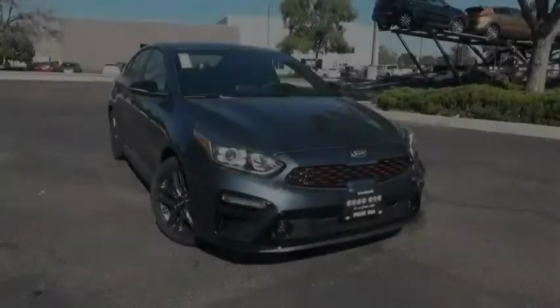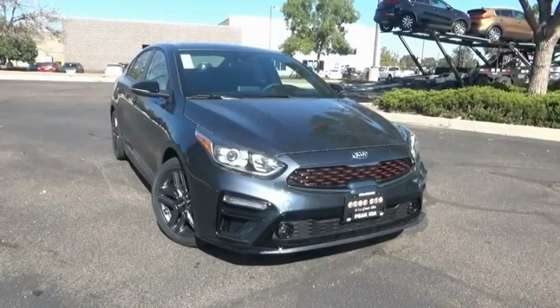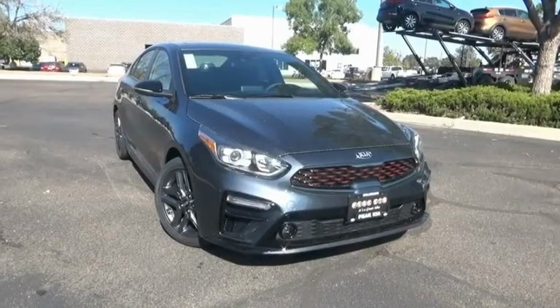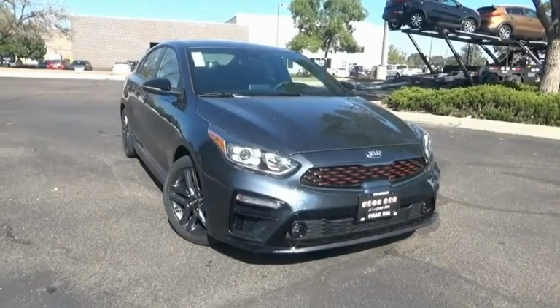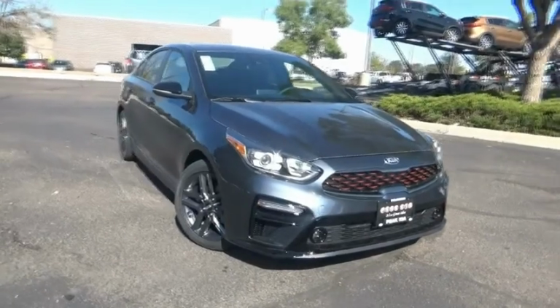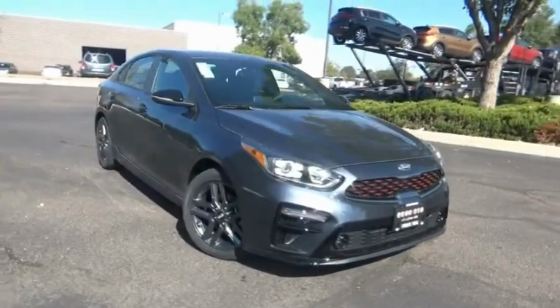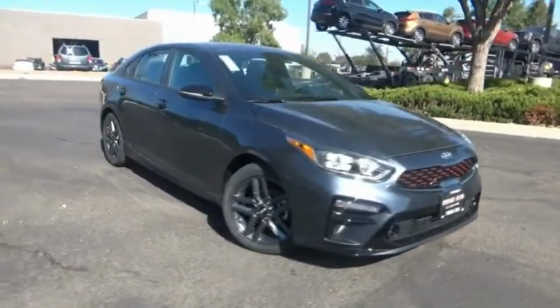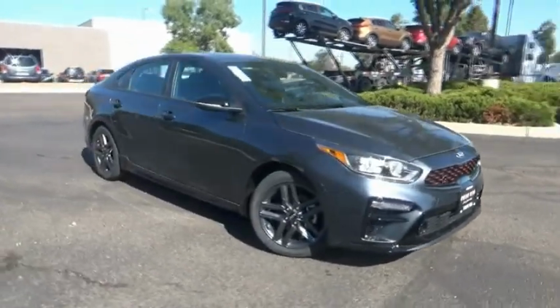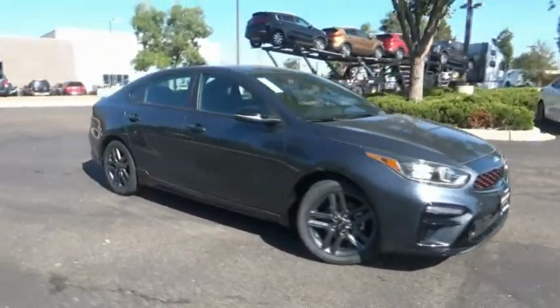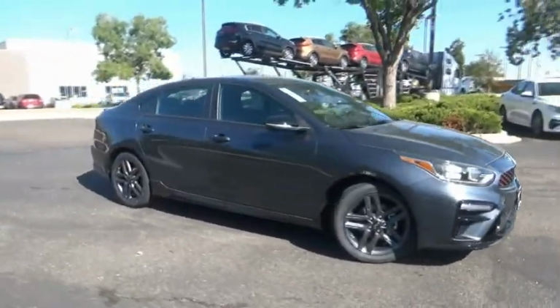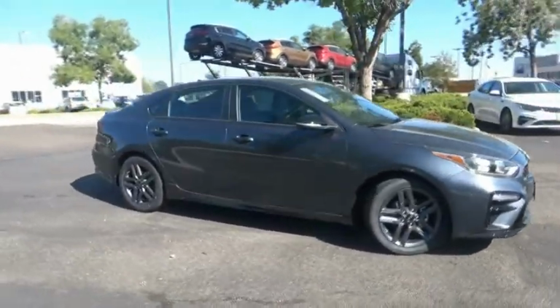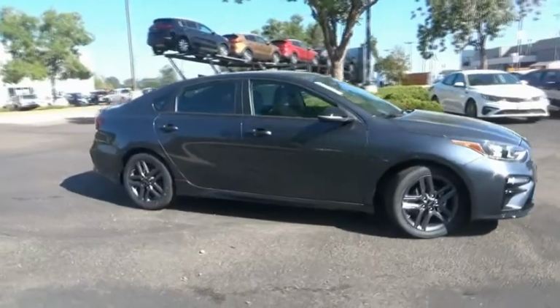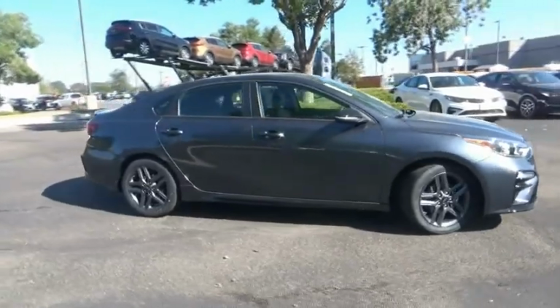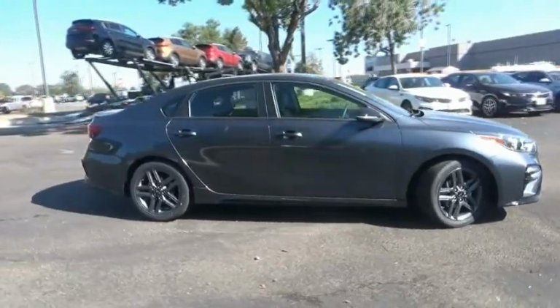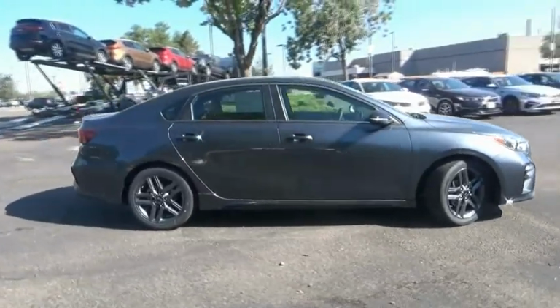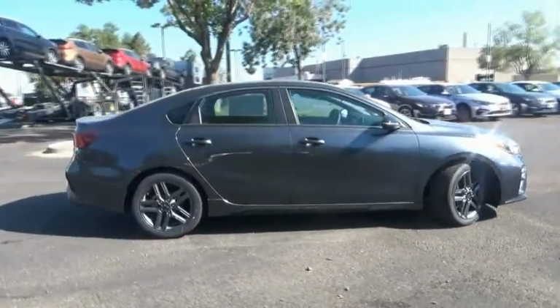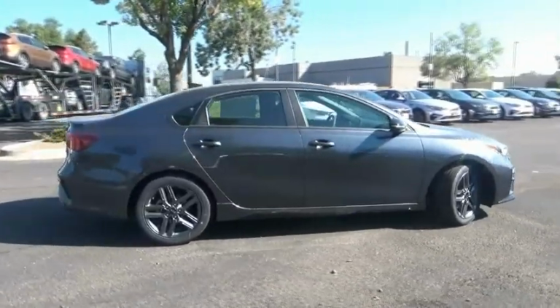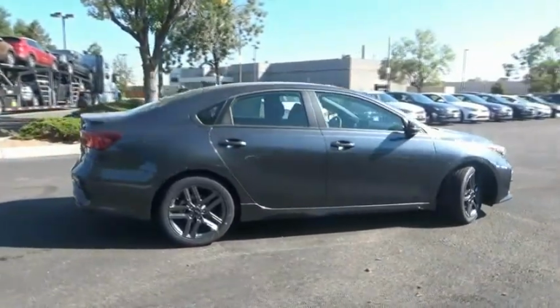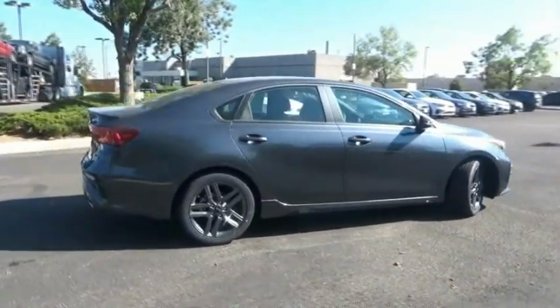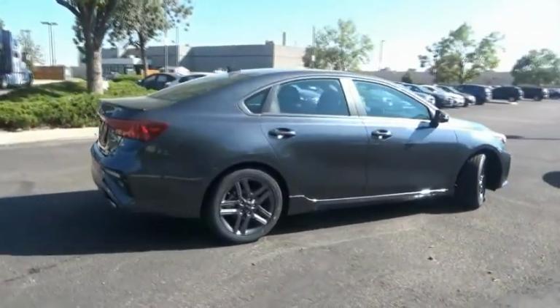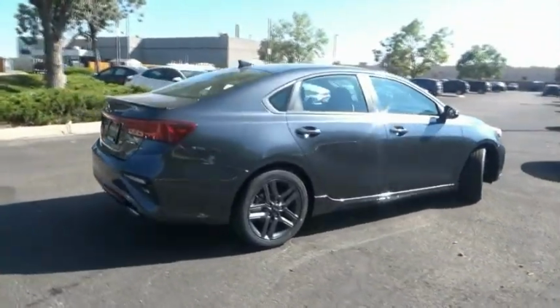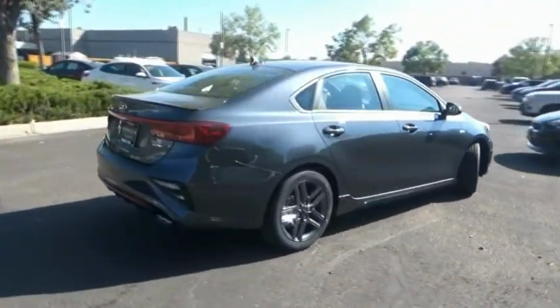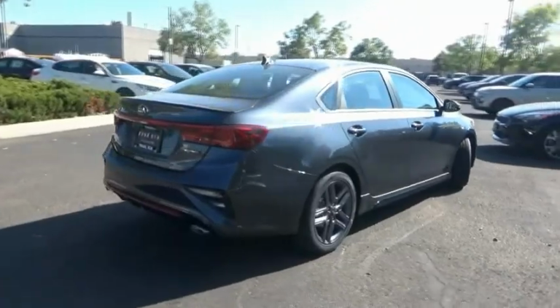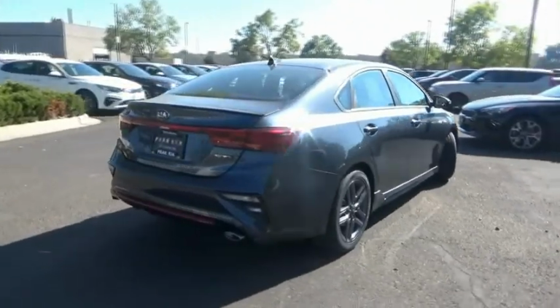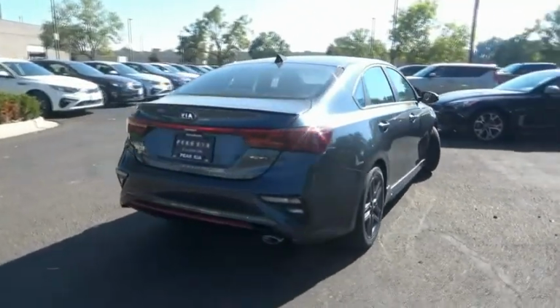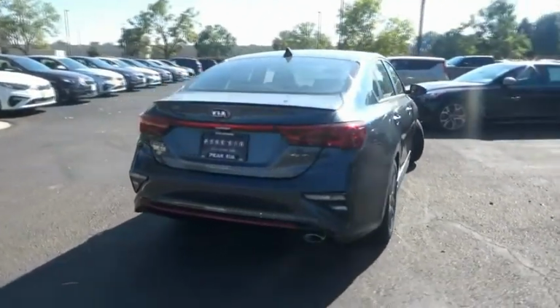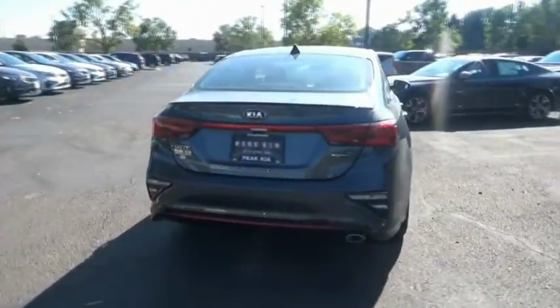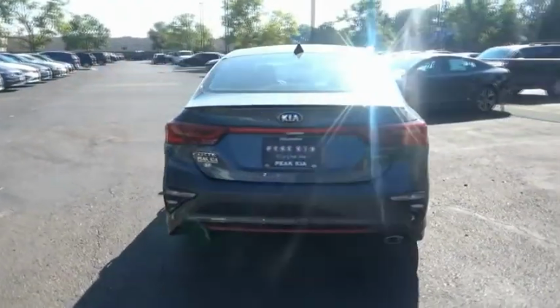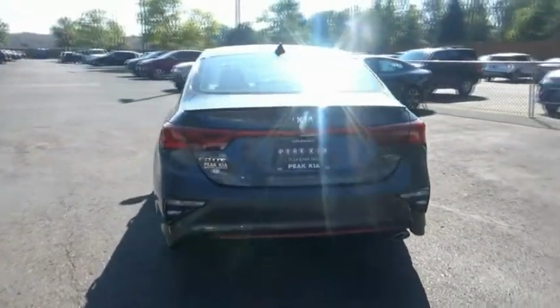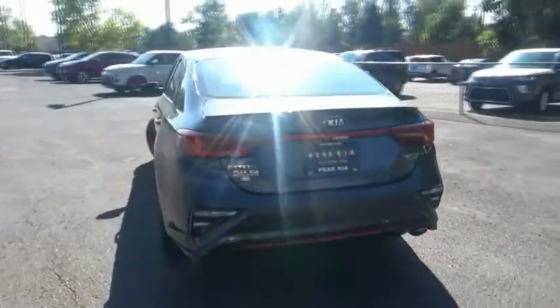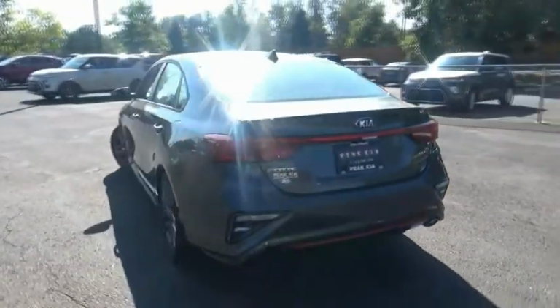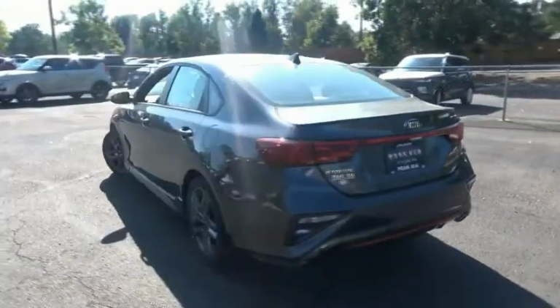Come test drive the 2020 Forte. If you're looking for a trendy and feature-laden compact sedan, the Kia Forte is for you. It offers an exceptional combination of innovative design, high-quality engineering, and outstanding value.